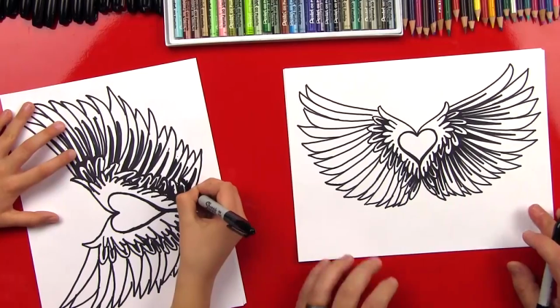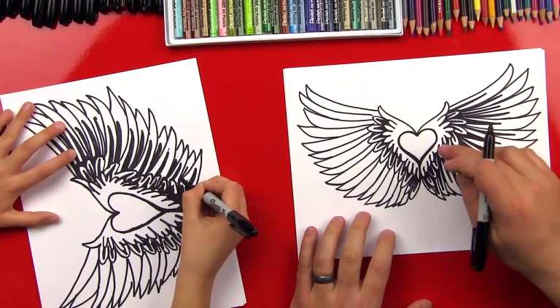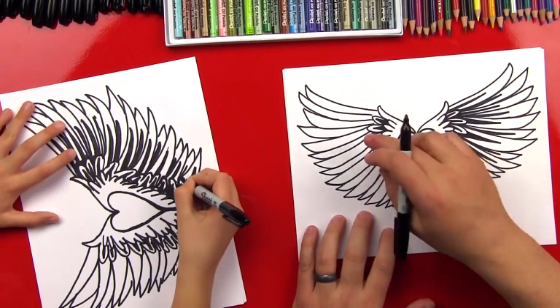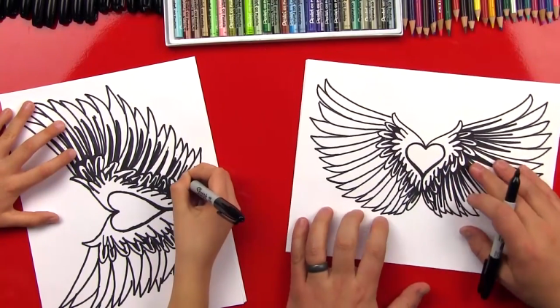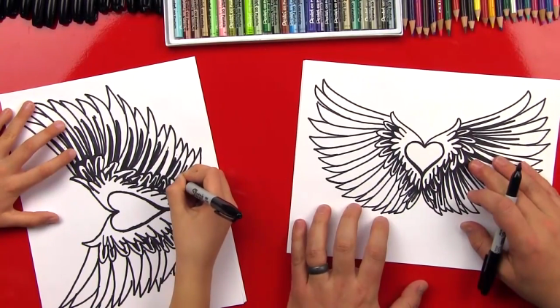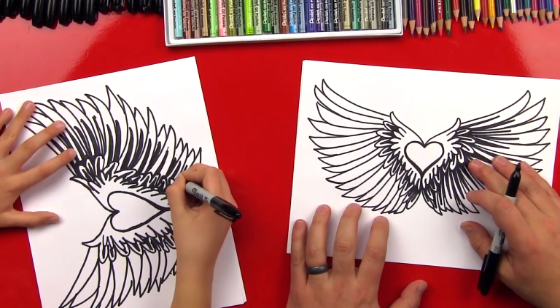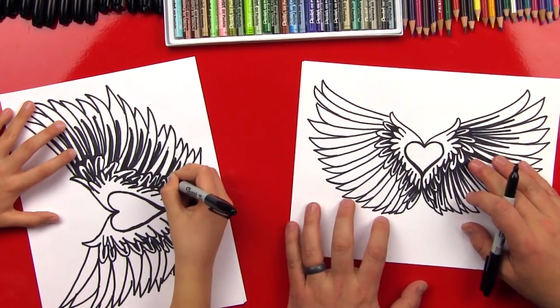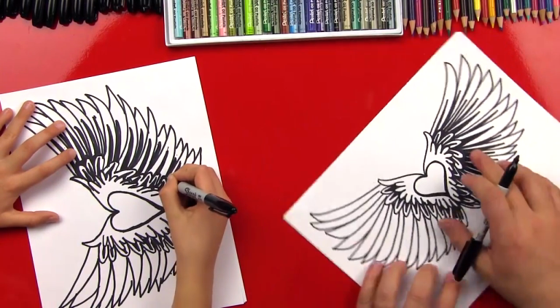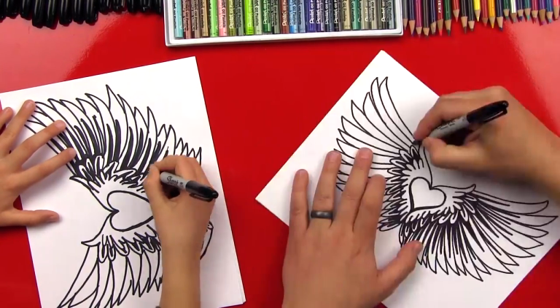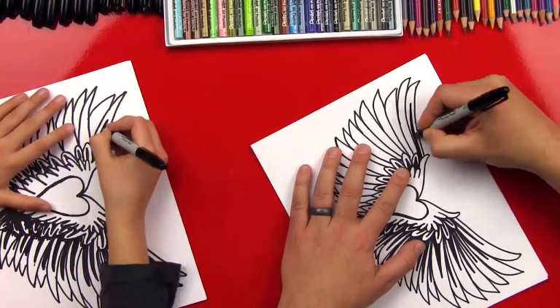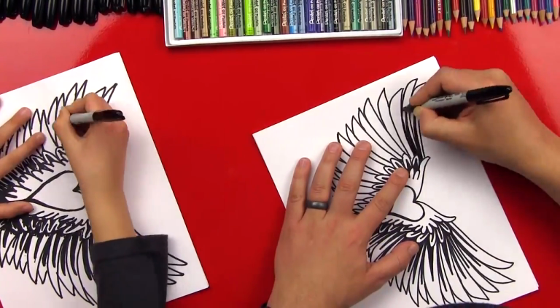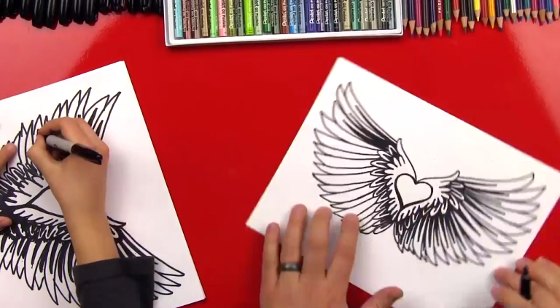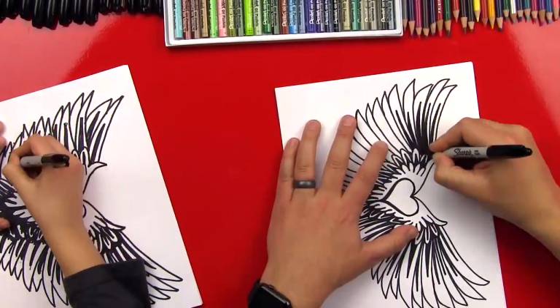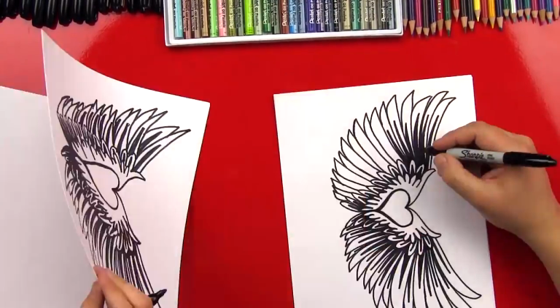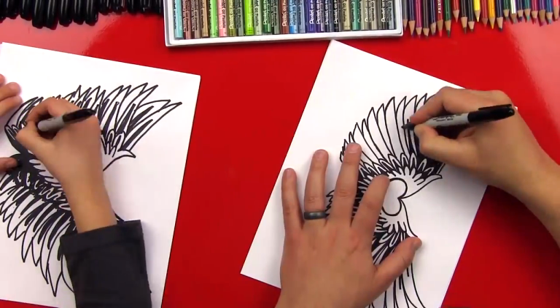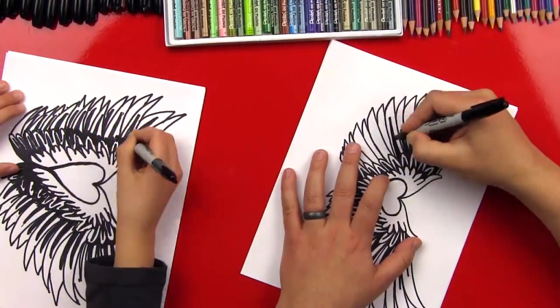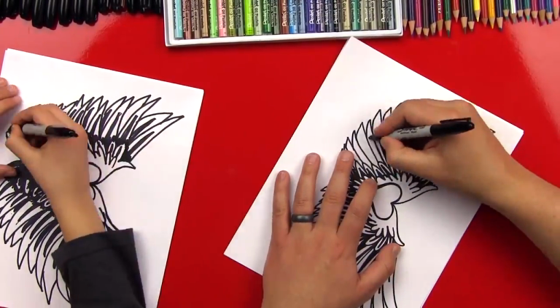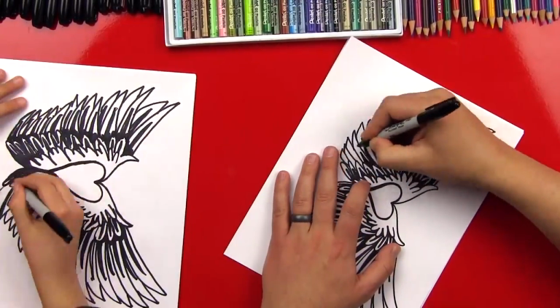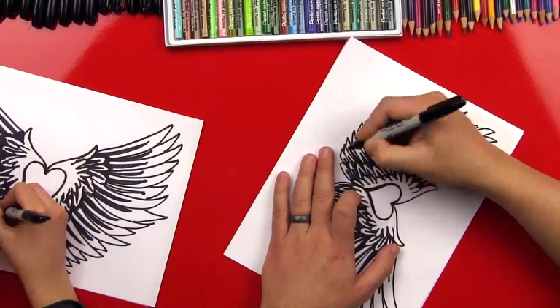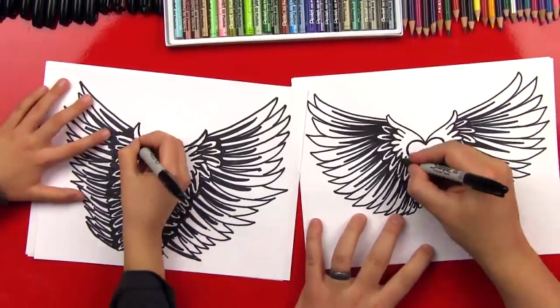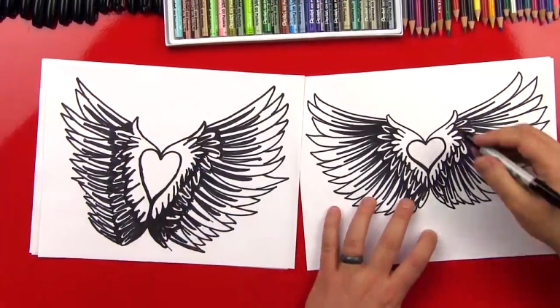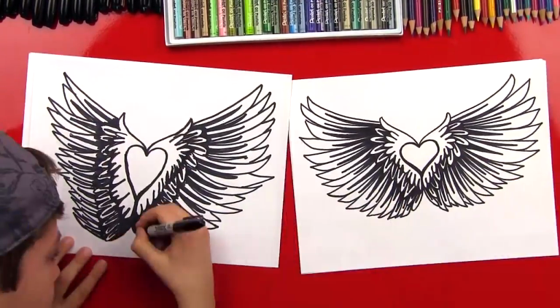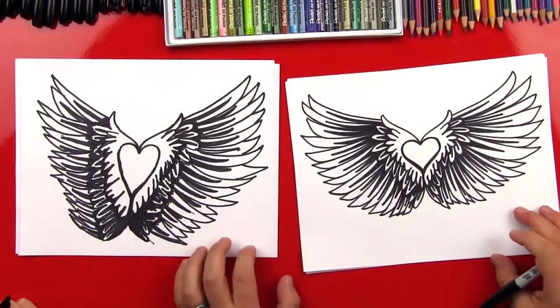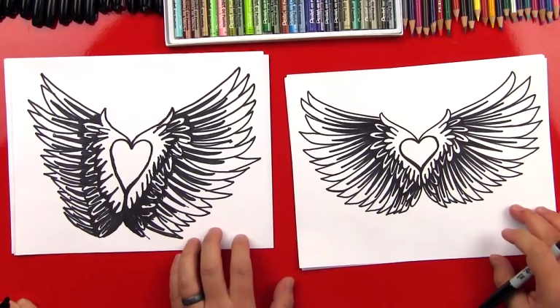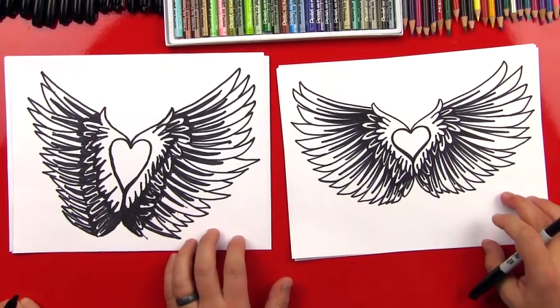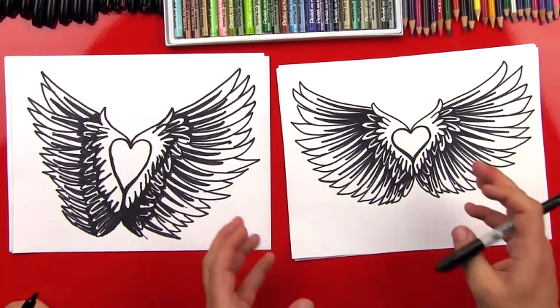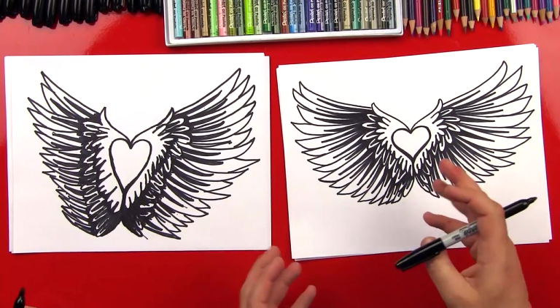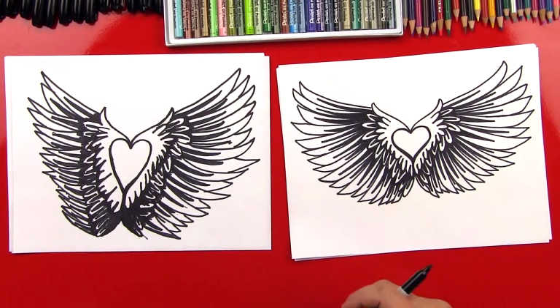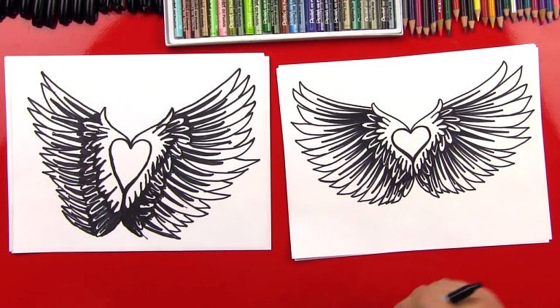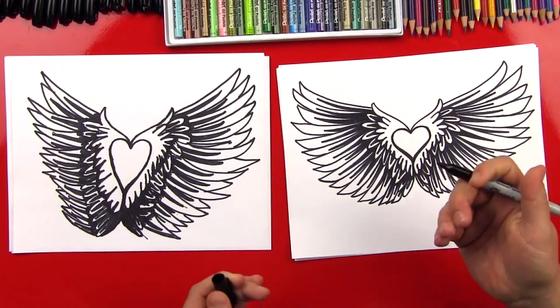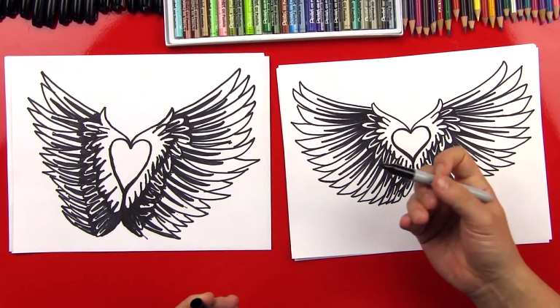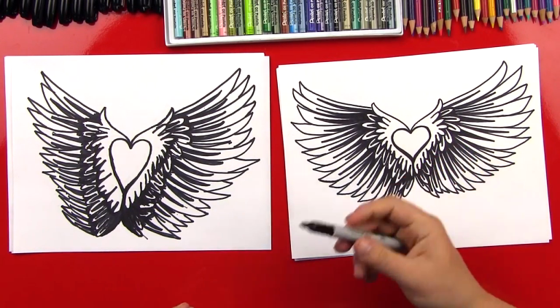Now we're going to do the same thing on the other side. It looks super 3D, even just with our markers.